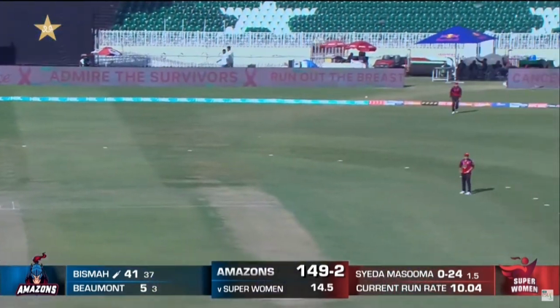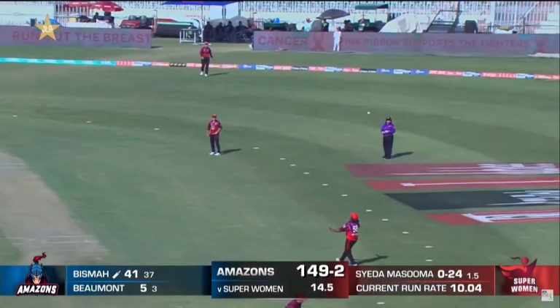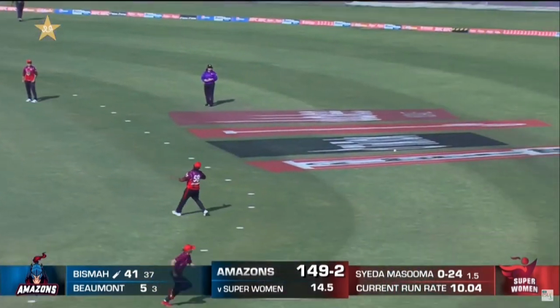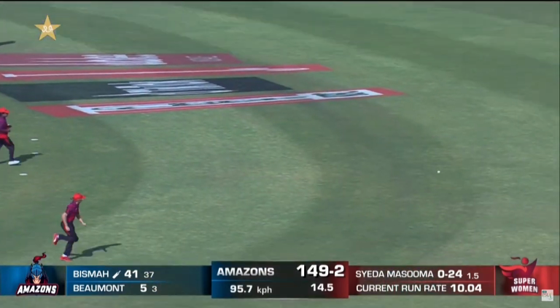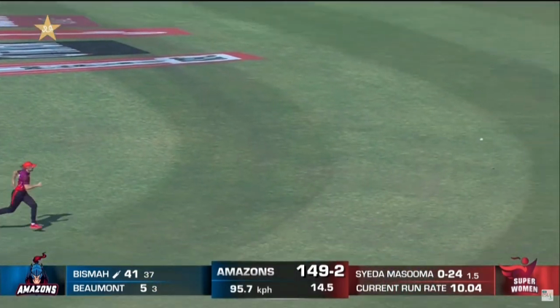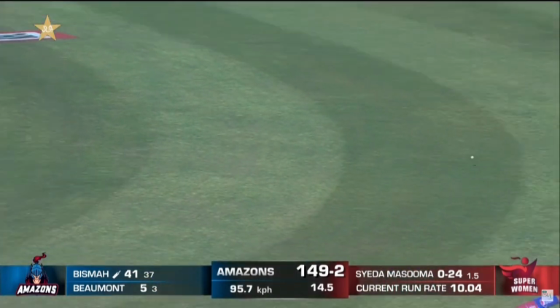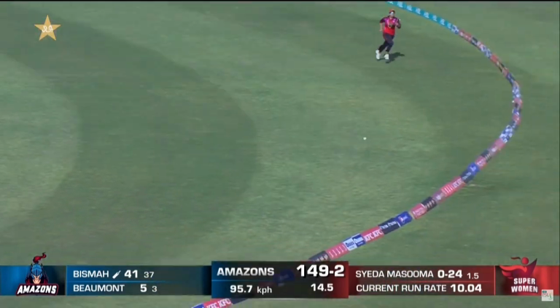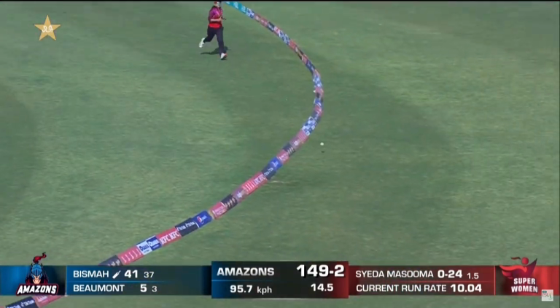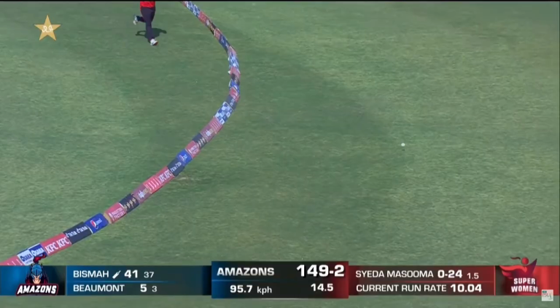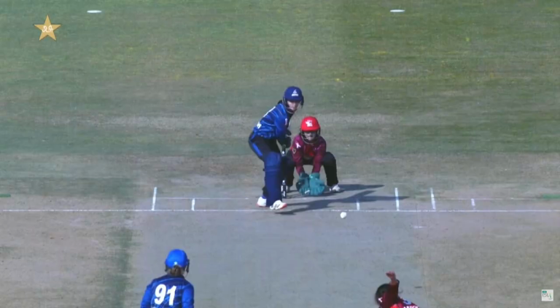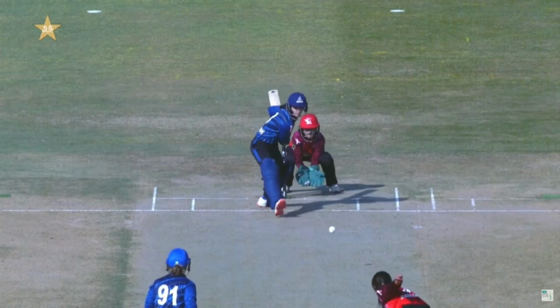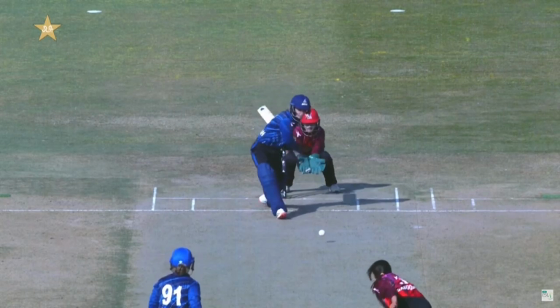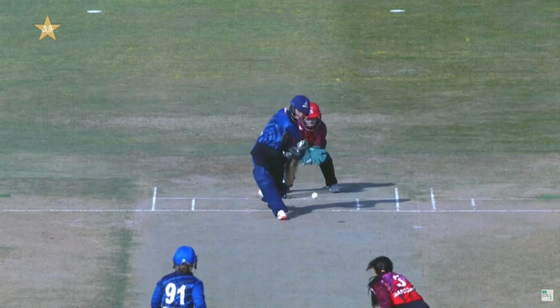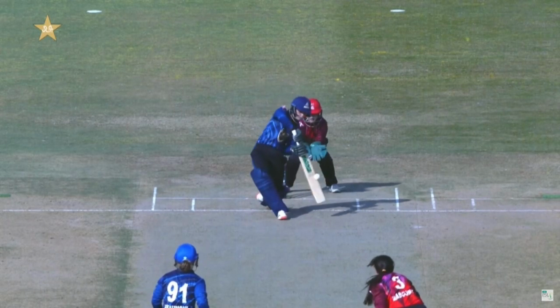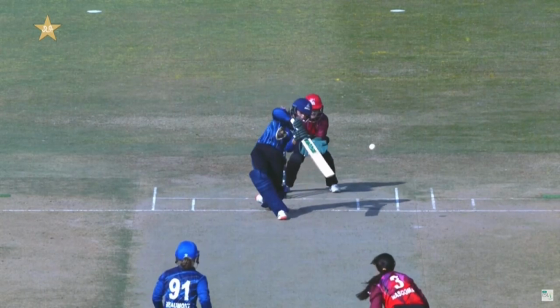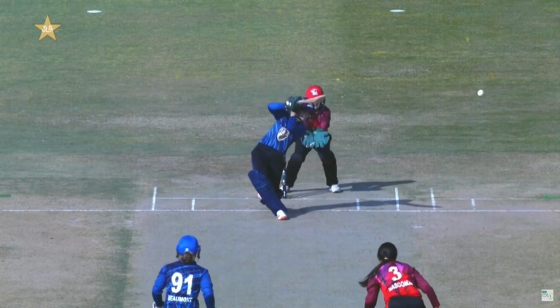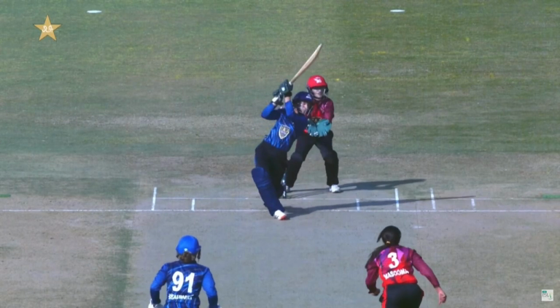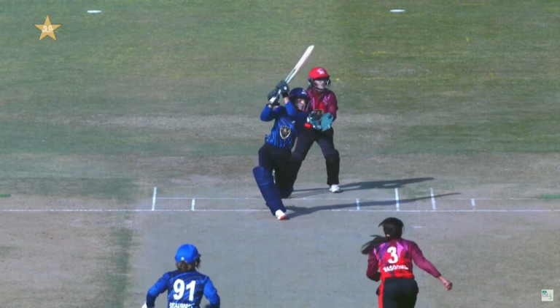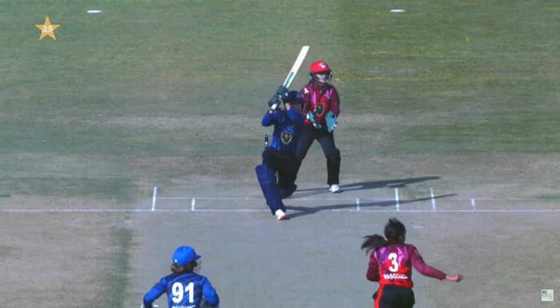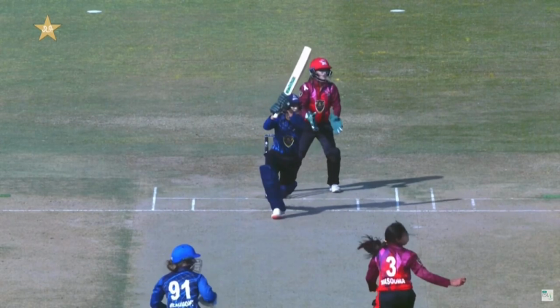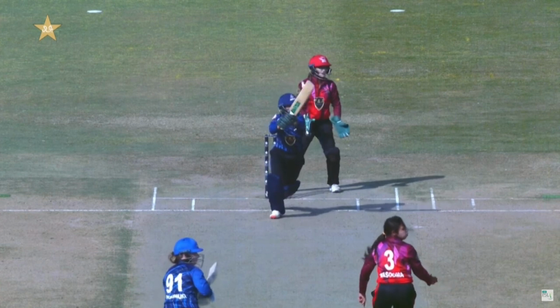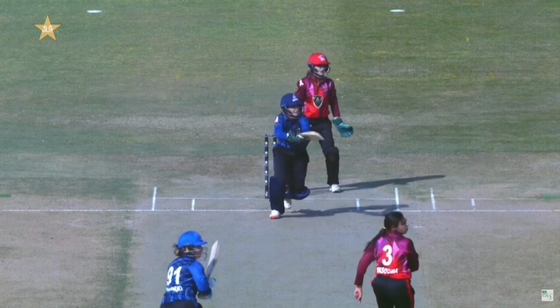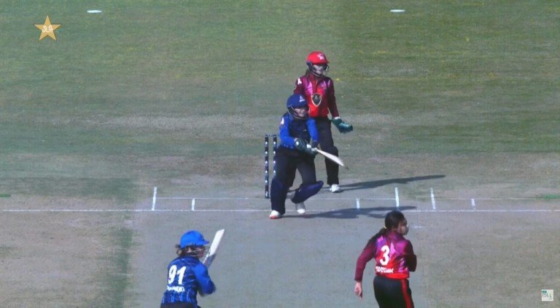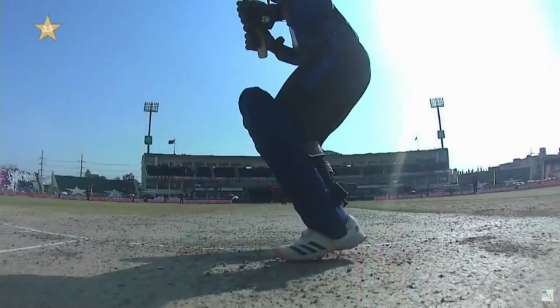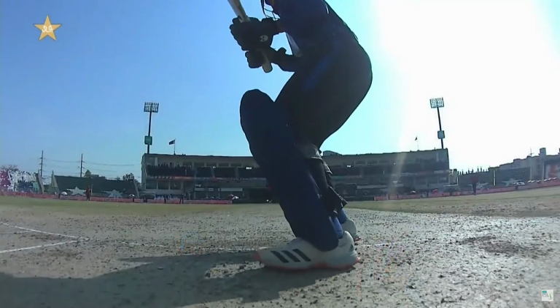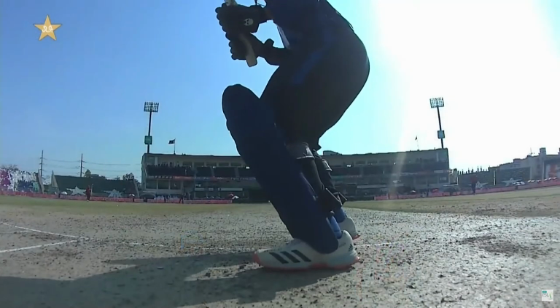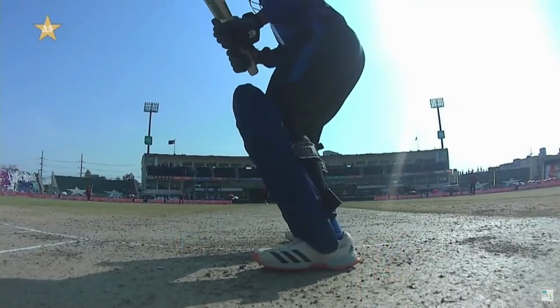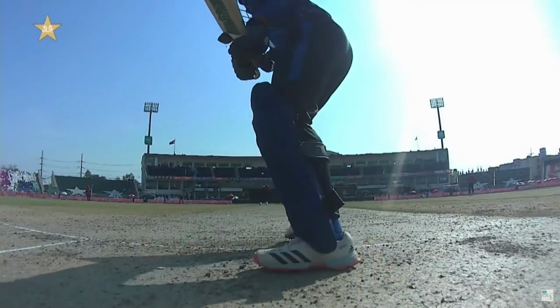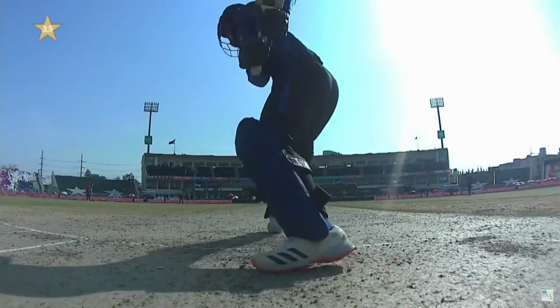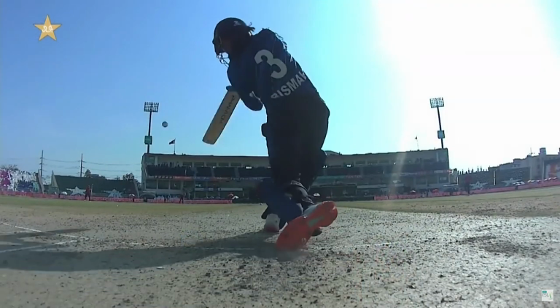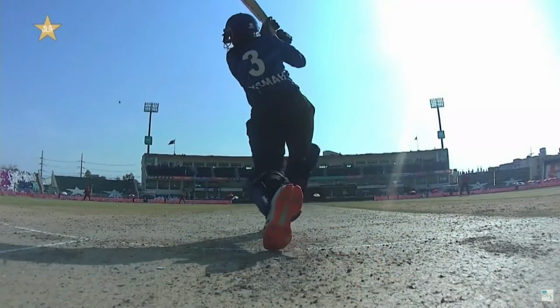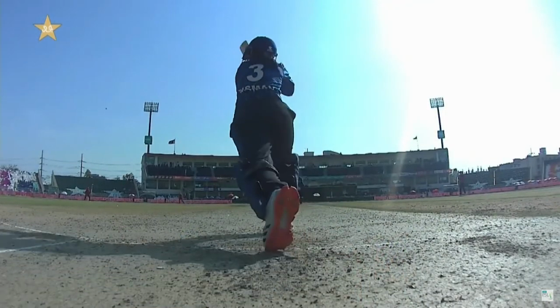Lofted. Oh, very well judged. What a... As Danny wide goes, Bisma has really put pressure on Masooma Joffrey here. Inside-out shot for four runs.